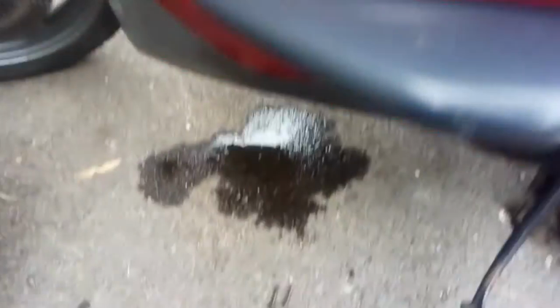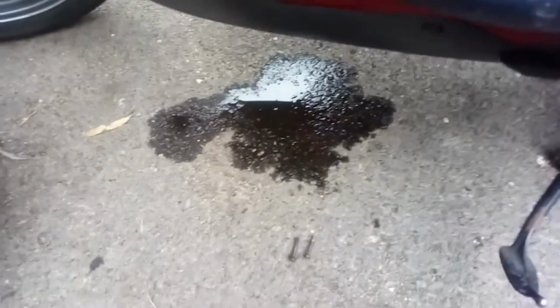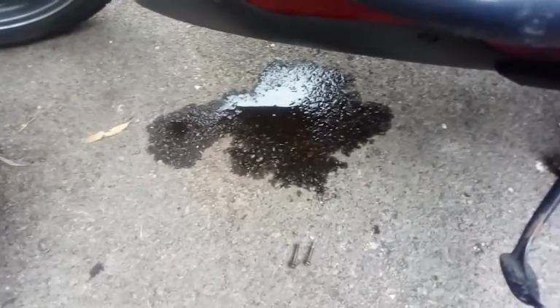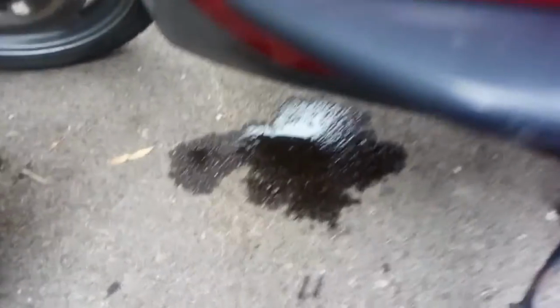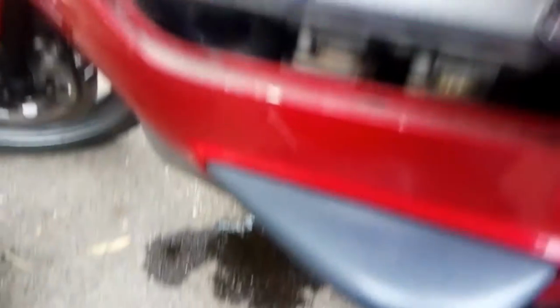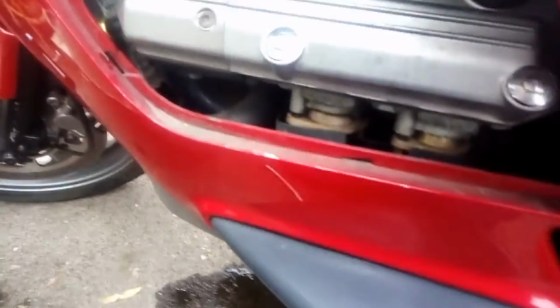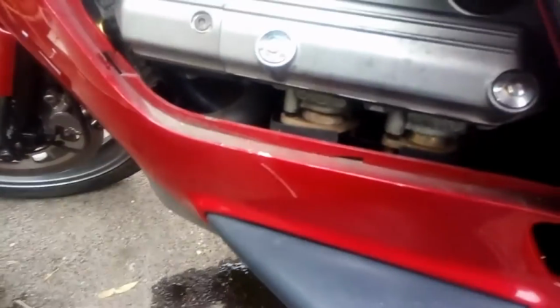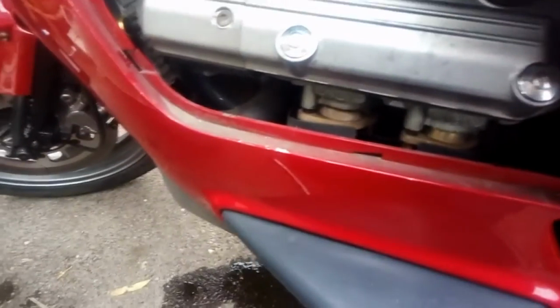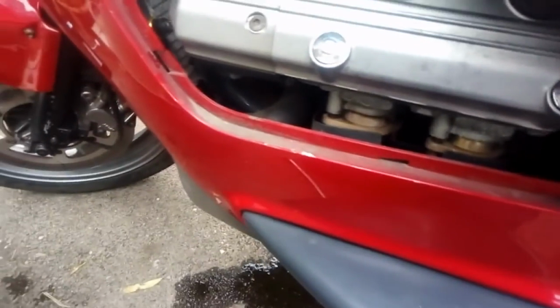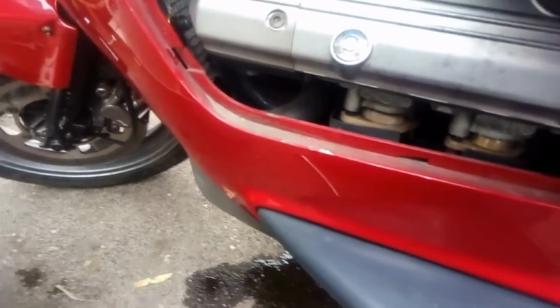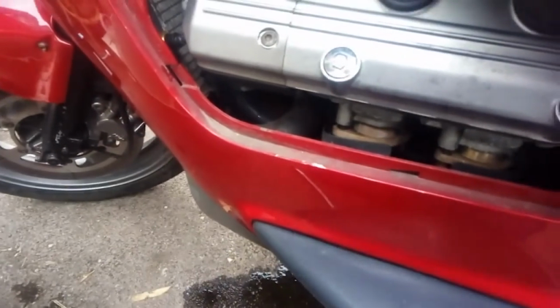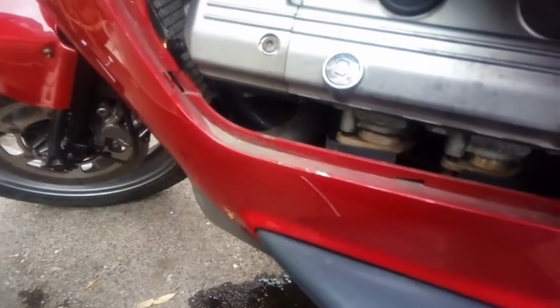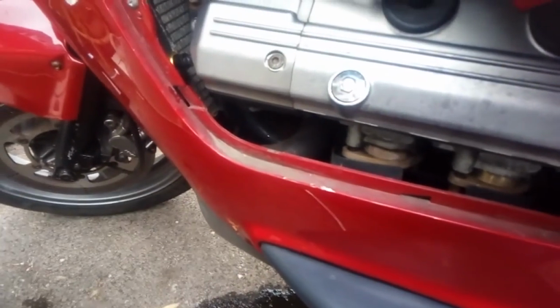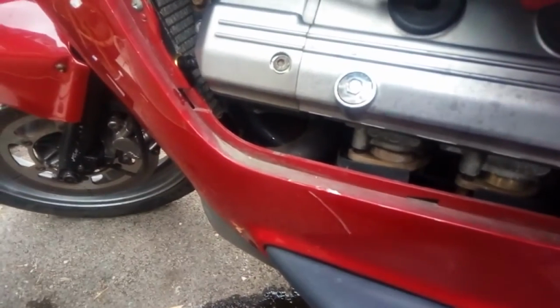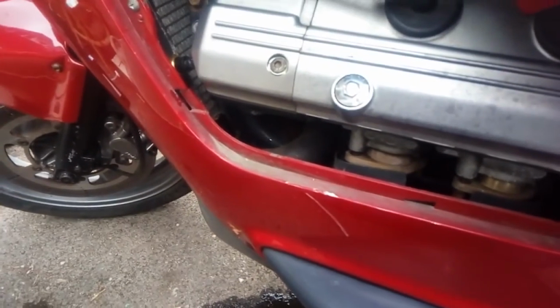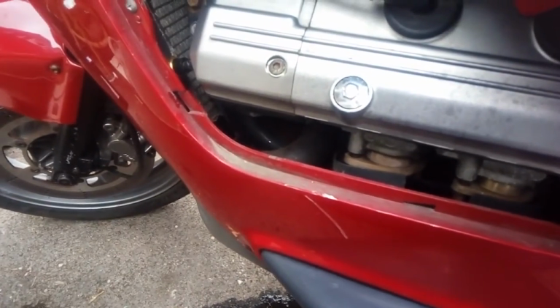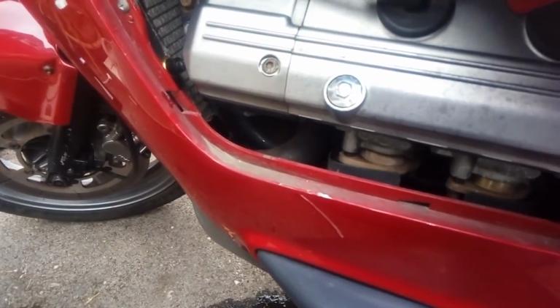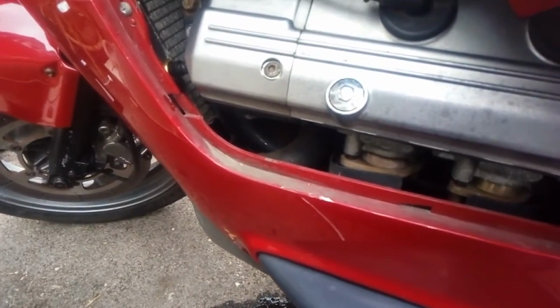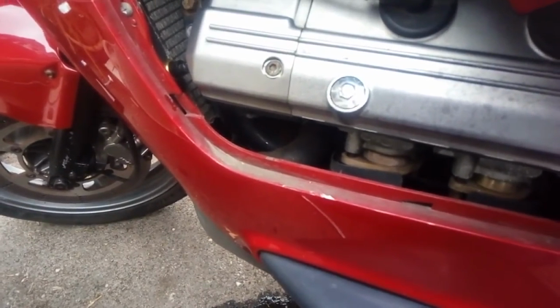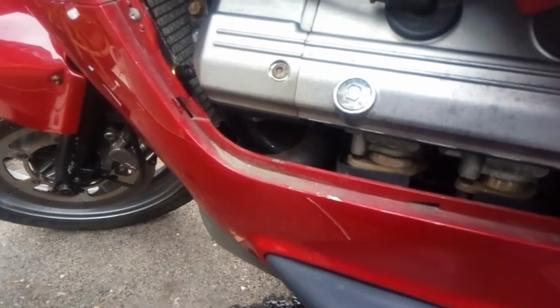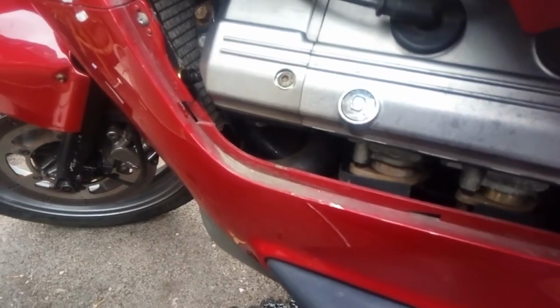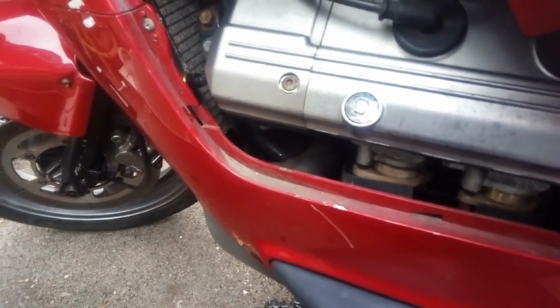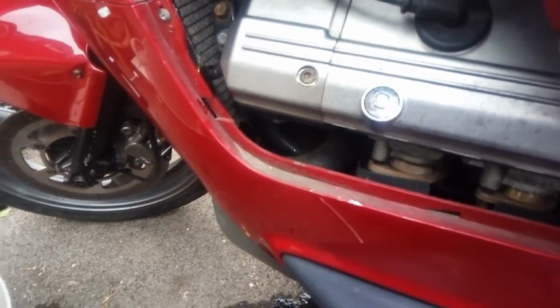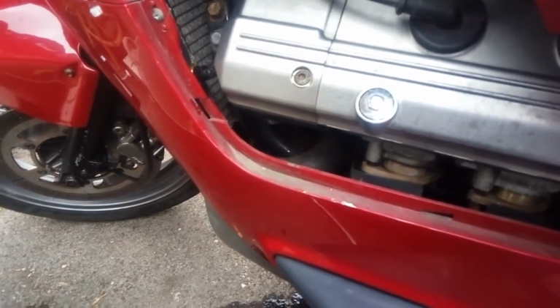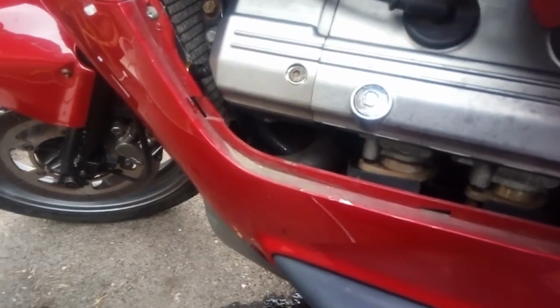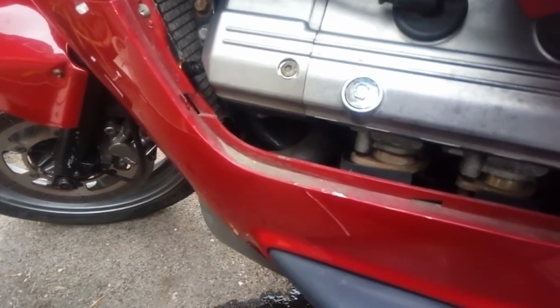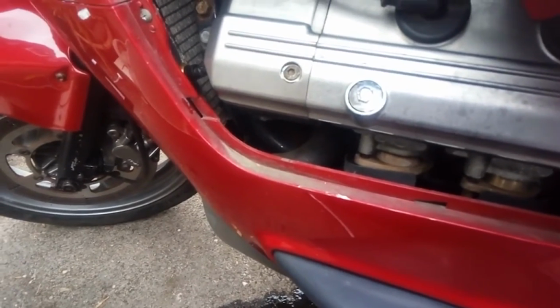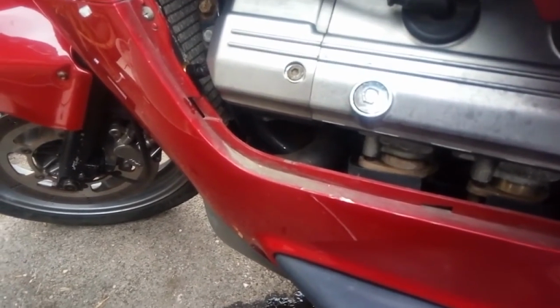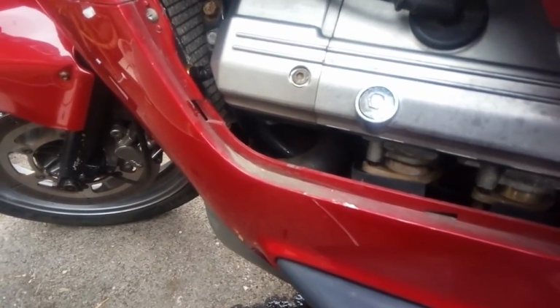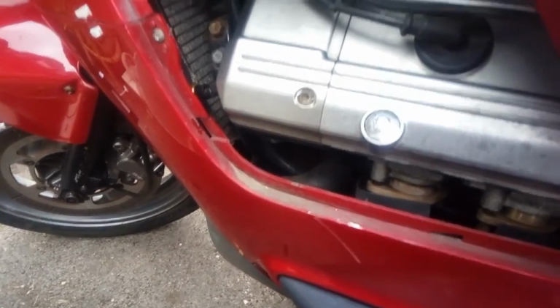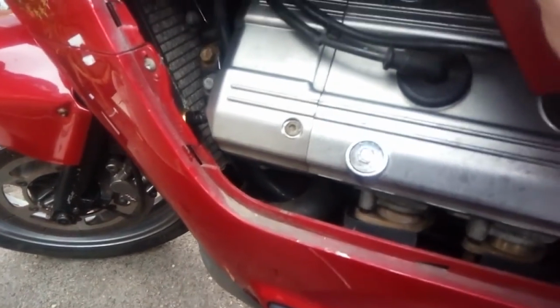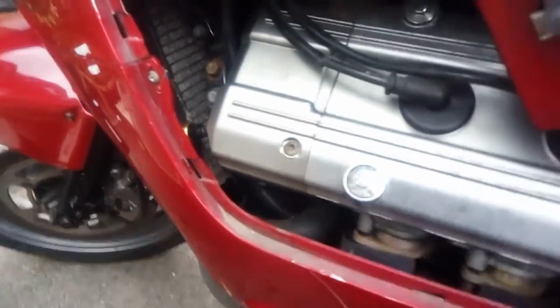You're going to lose a little bit of coolant when you do this. Get one out quickly, put your finger over it, get the other one in — you won't lose too much coolant. I'll show you how to top that up in a second.